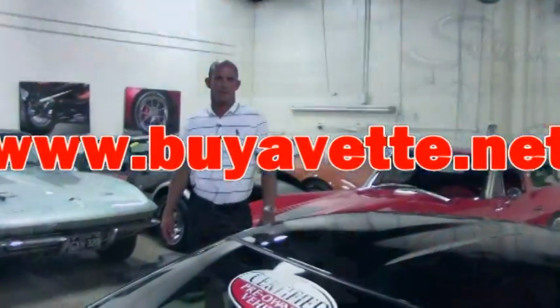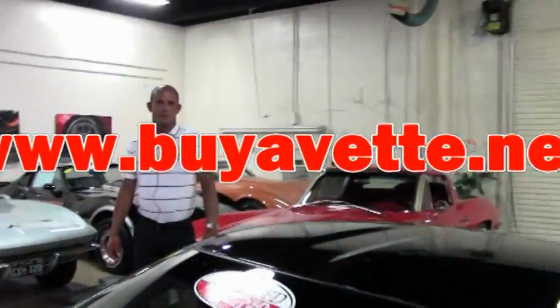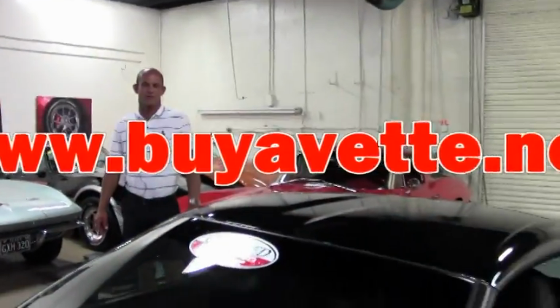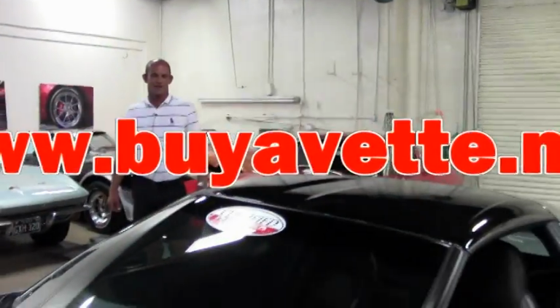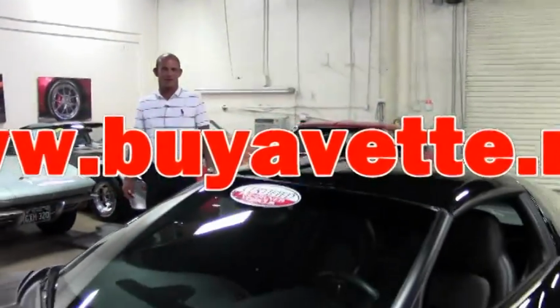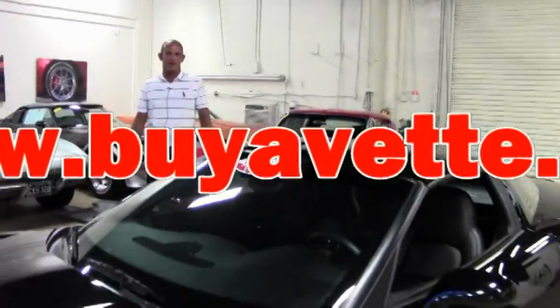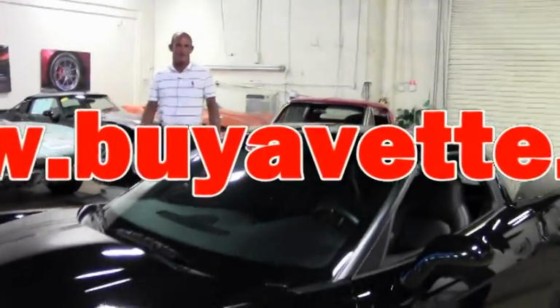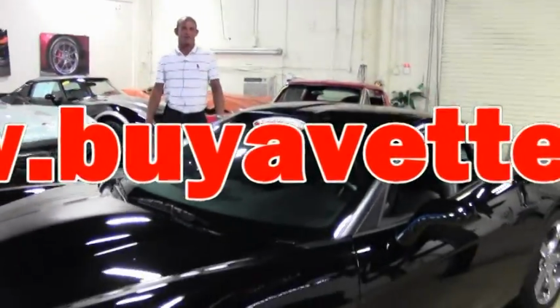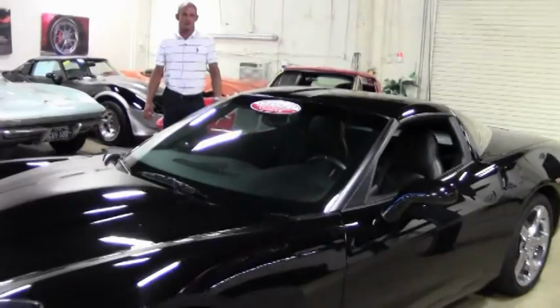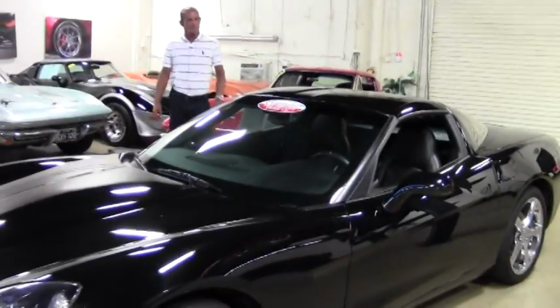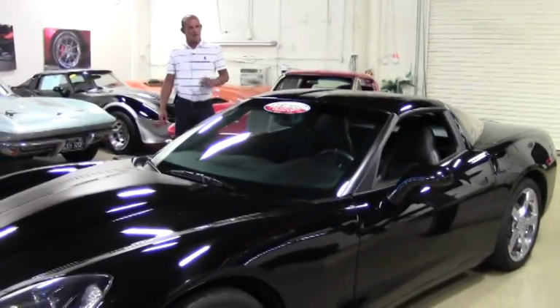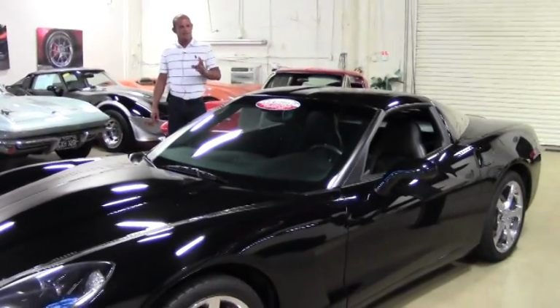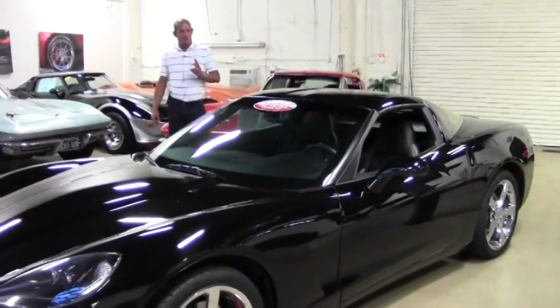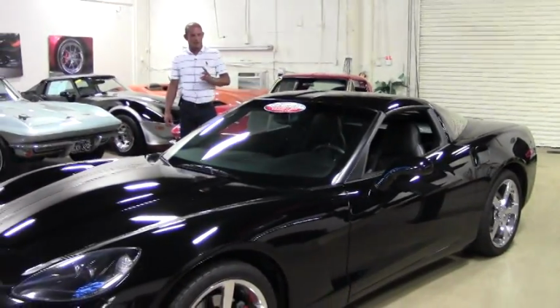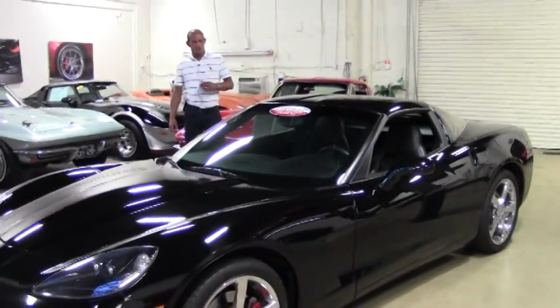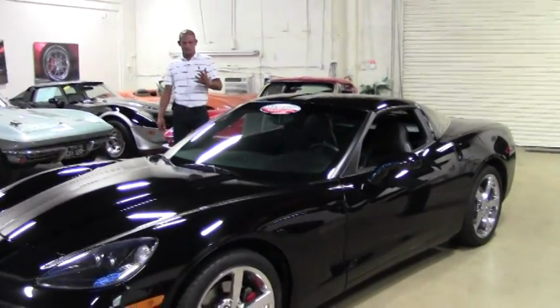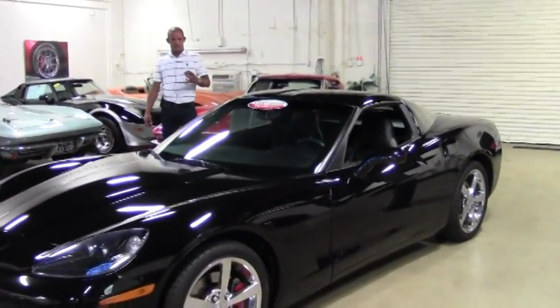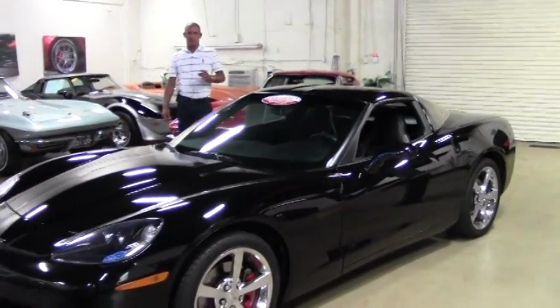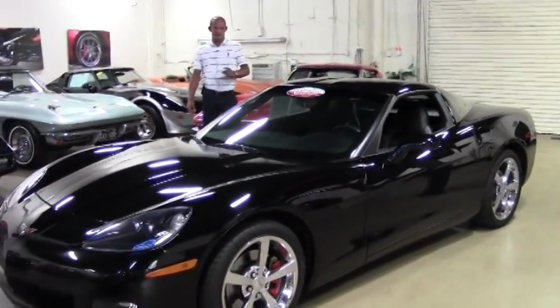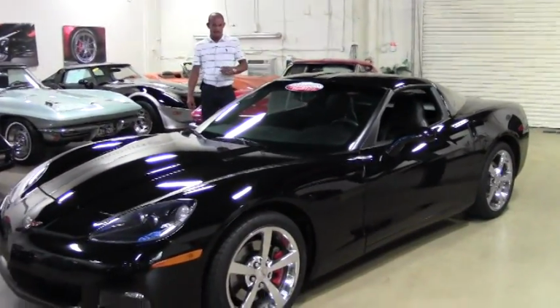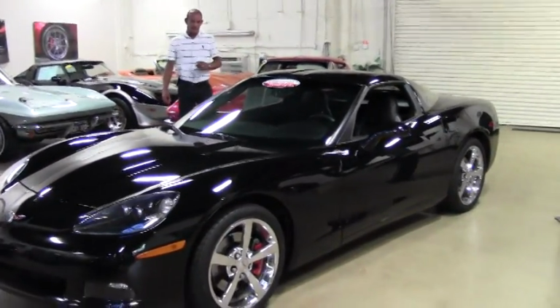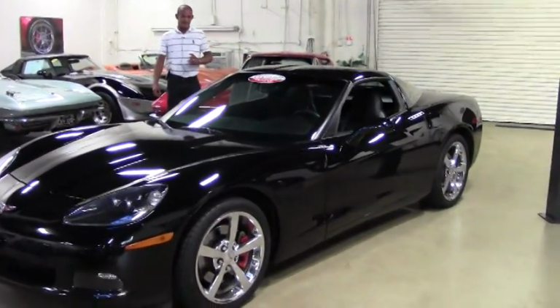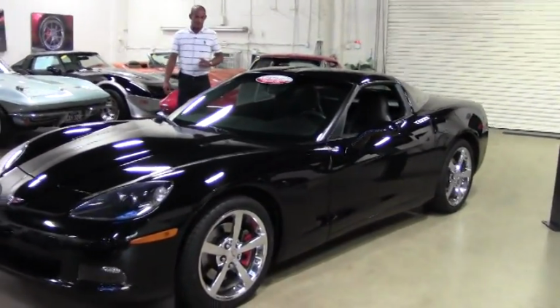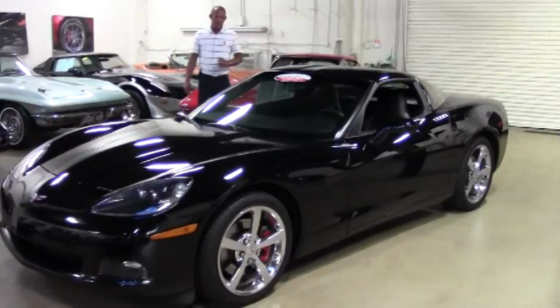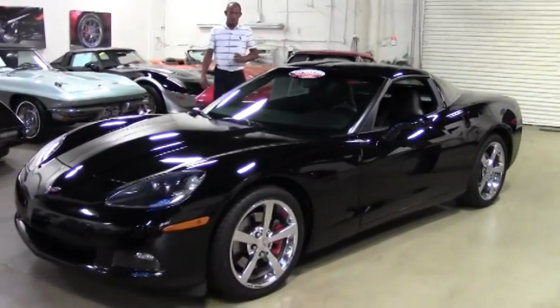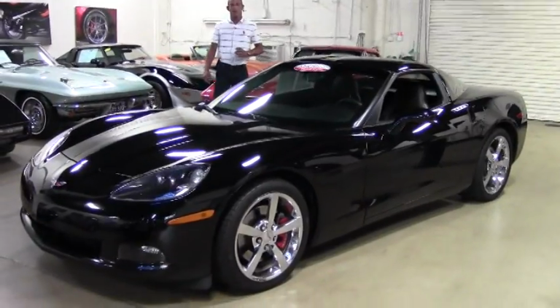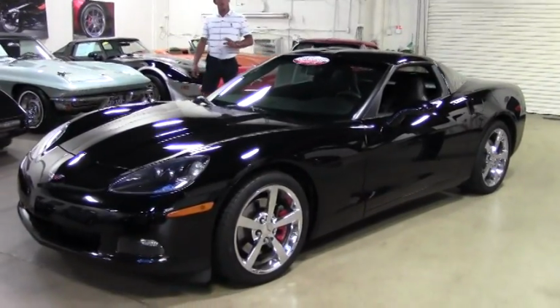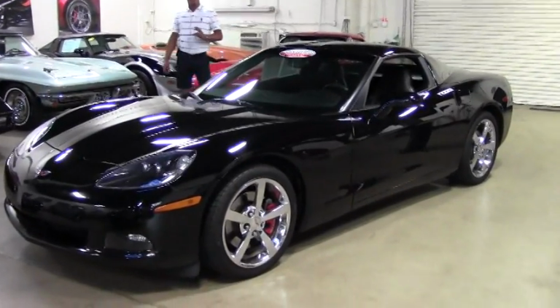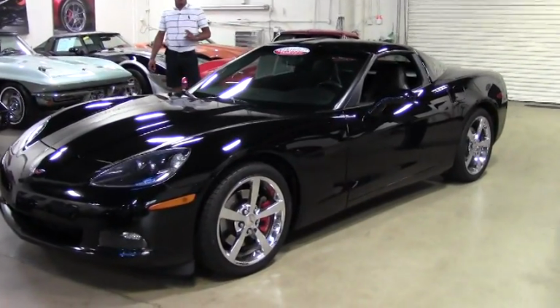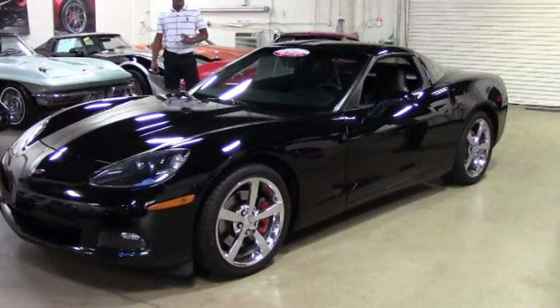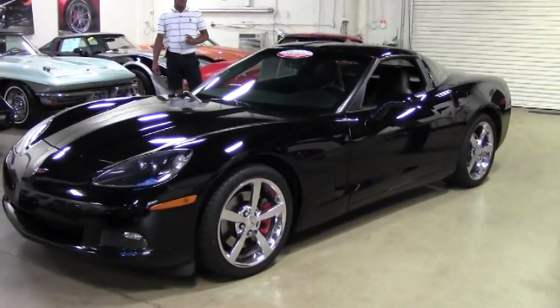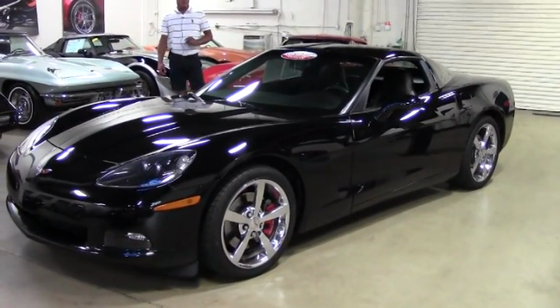Good morning folks, Lance Elliott here with Bivette in Atlanta, Georgia. This morning I want to show you this beautiful 2010 C6 Corvette Coupe with 41,000 miles on it.